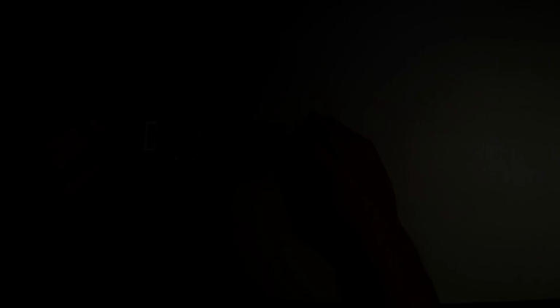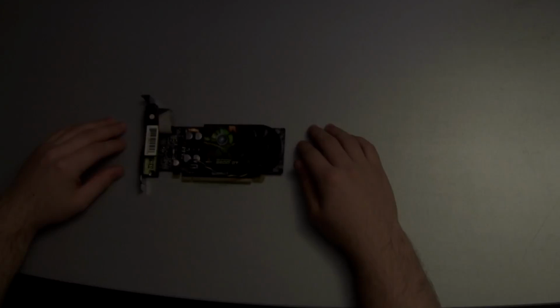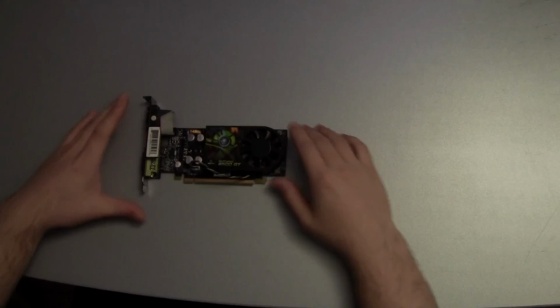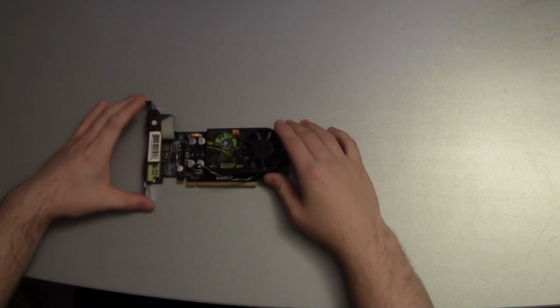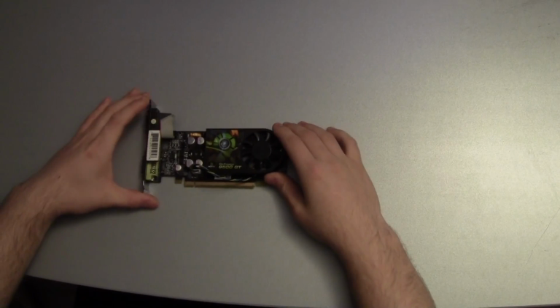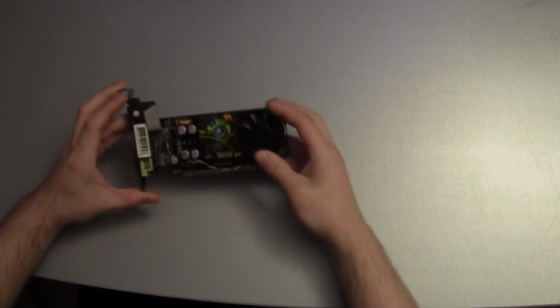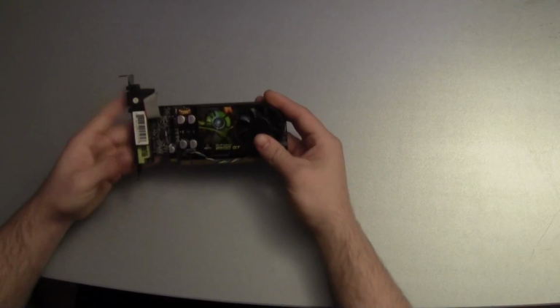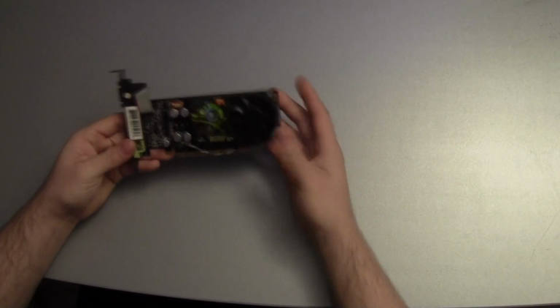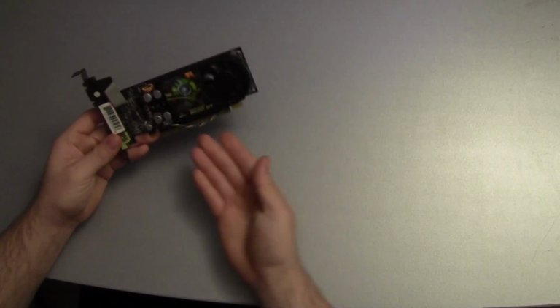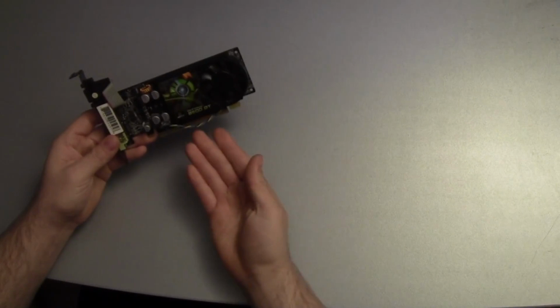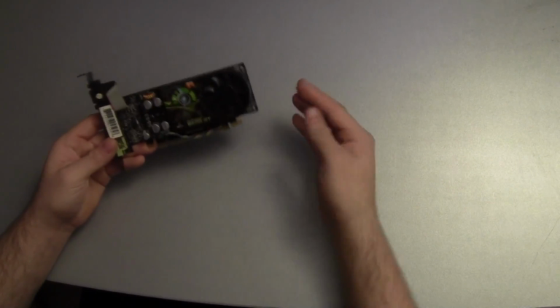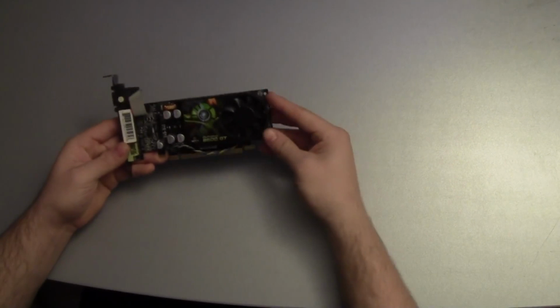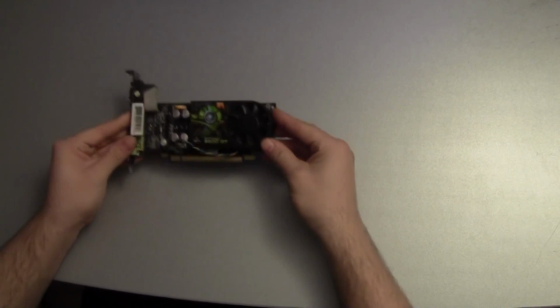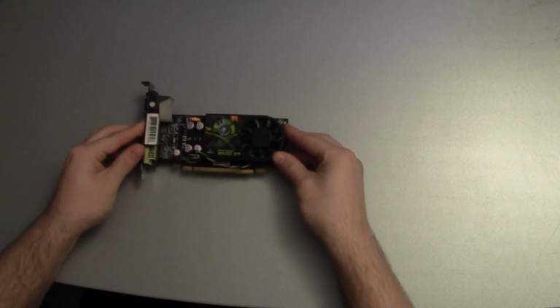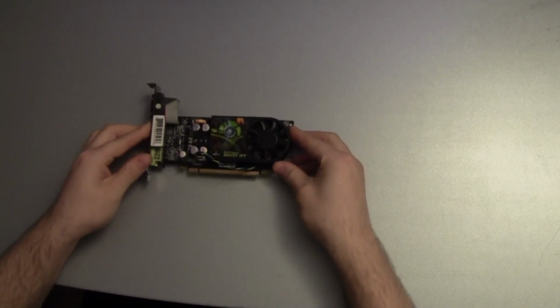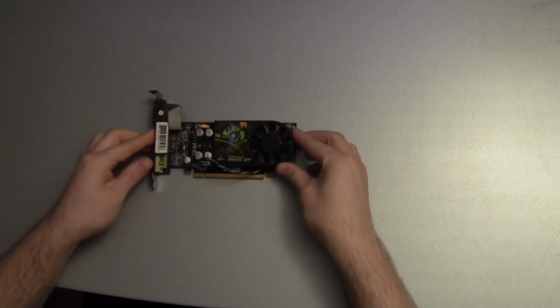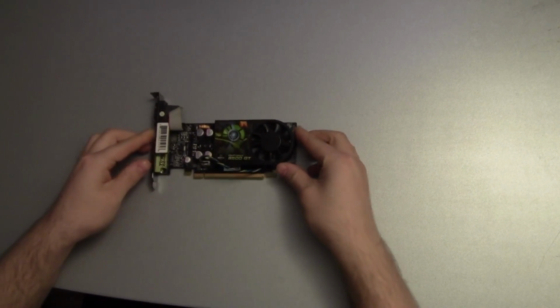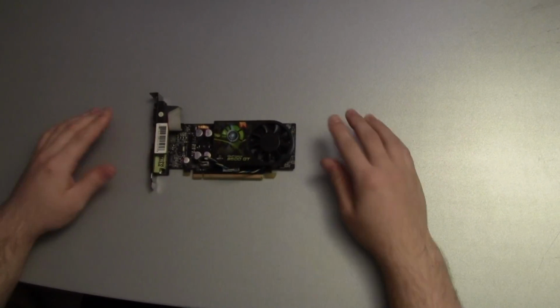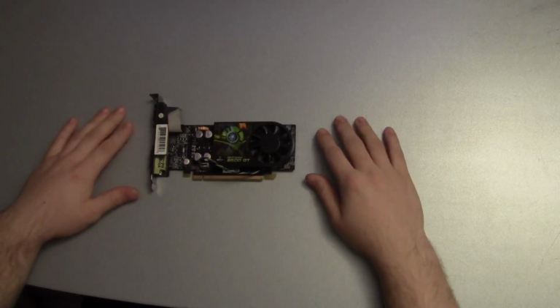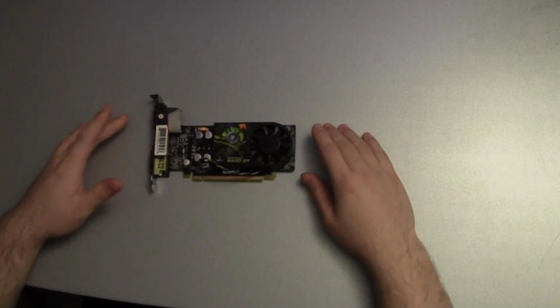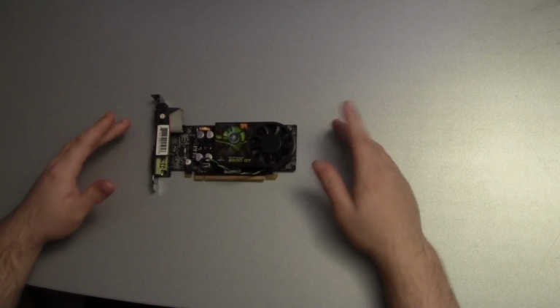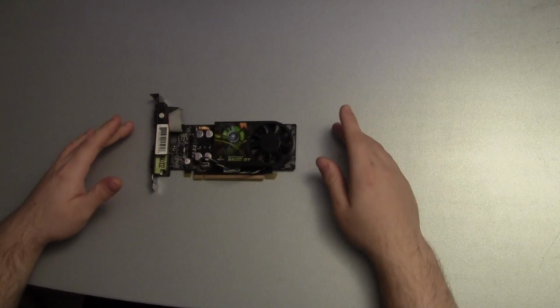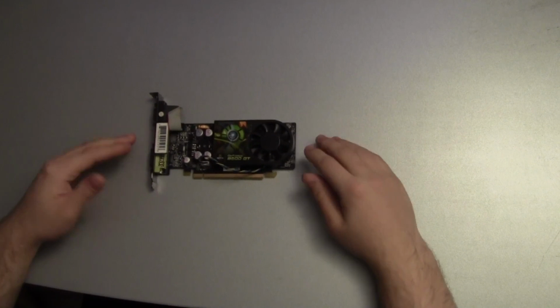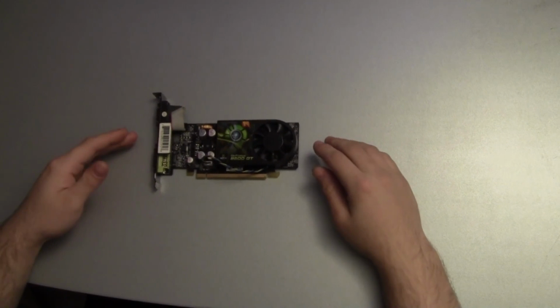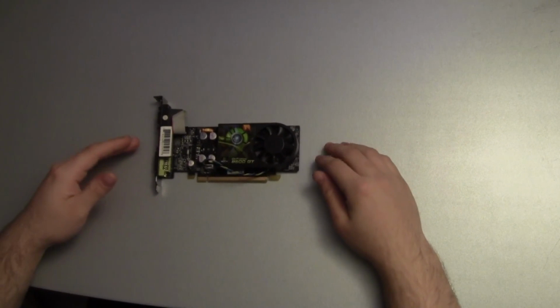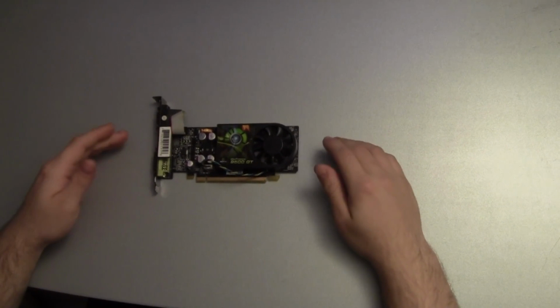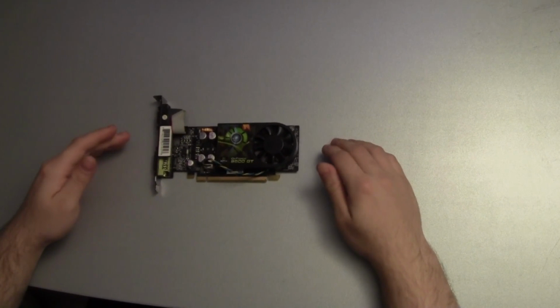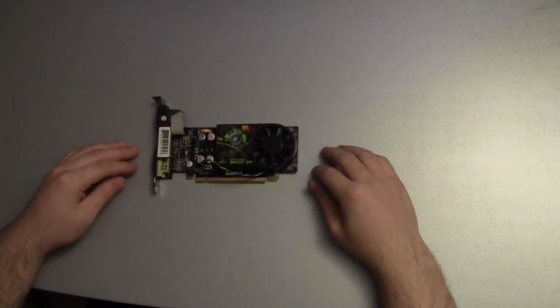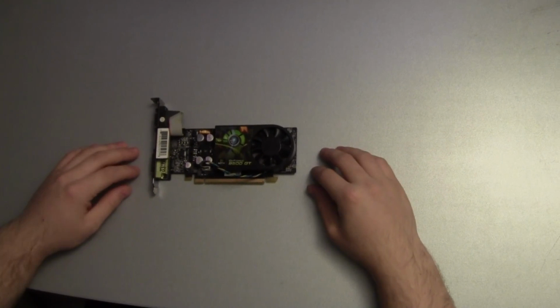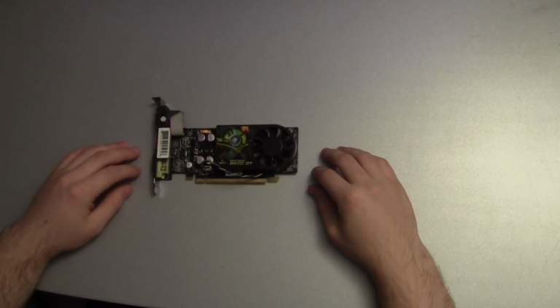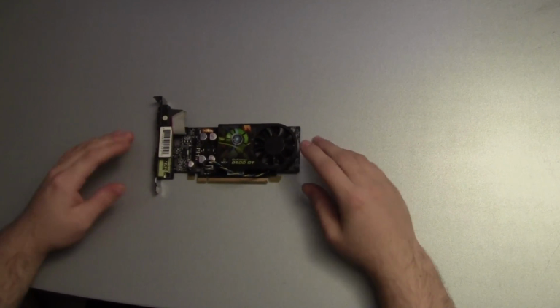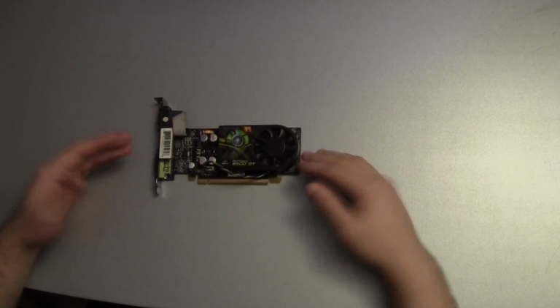Hello and welcome to Google's Tech Channel. Today we're having a look at an interesting graphics card from Nvidia, the 9500GT. Big thanks to a friend of mine who has lent me these two cards to review them.